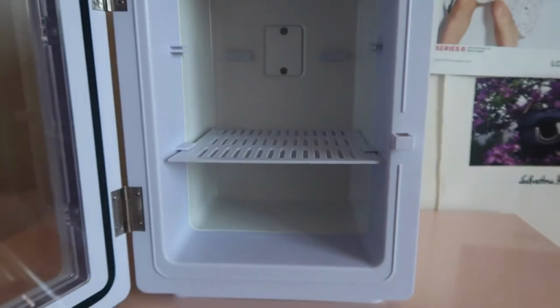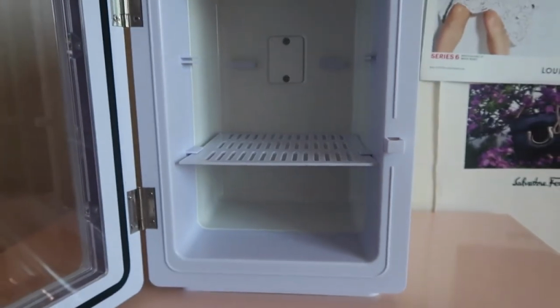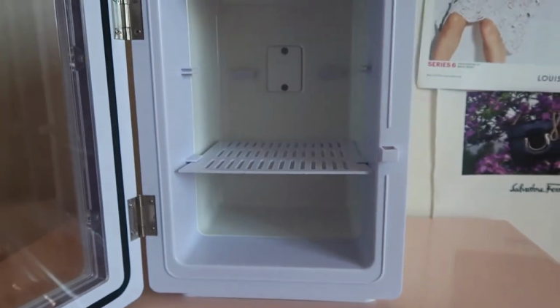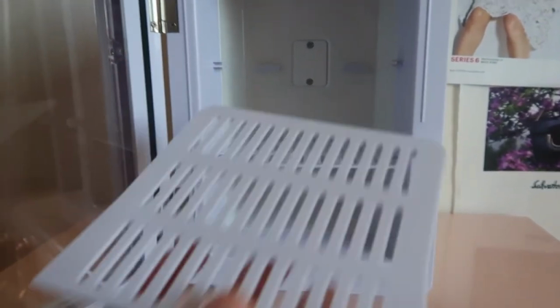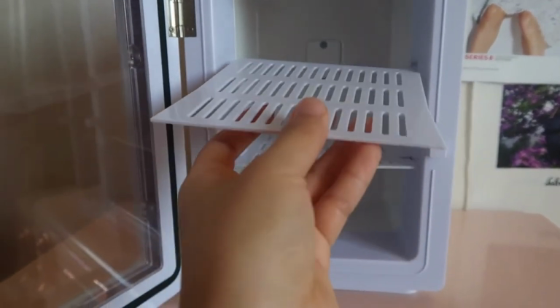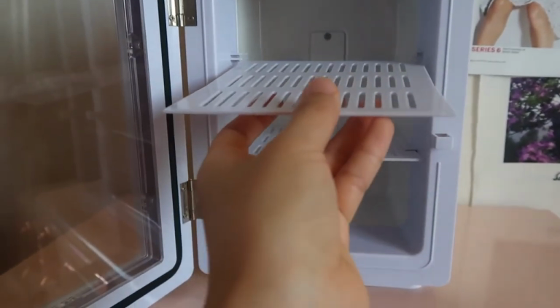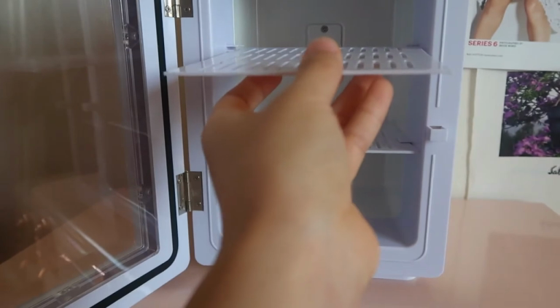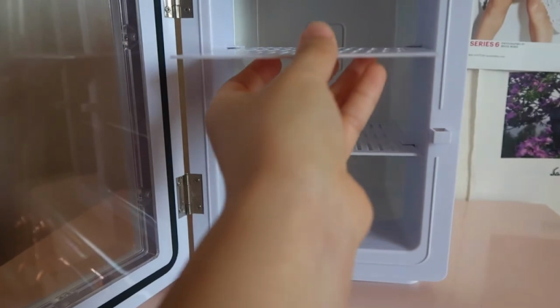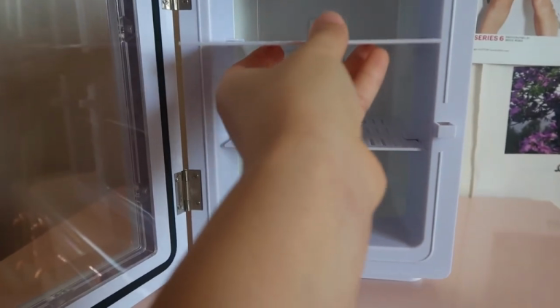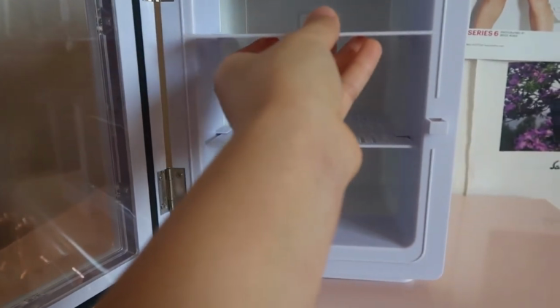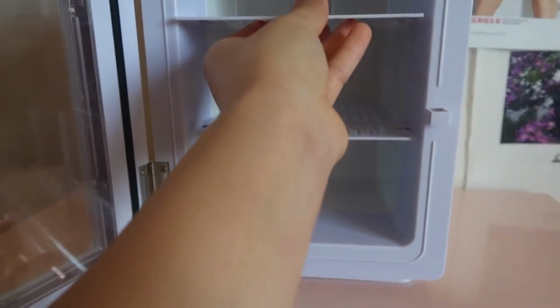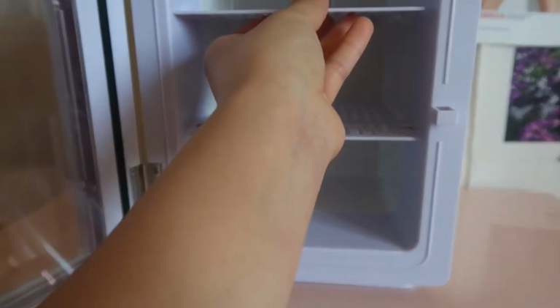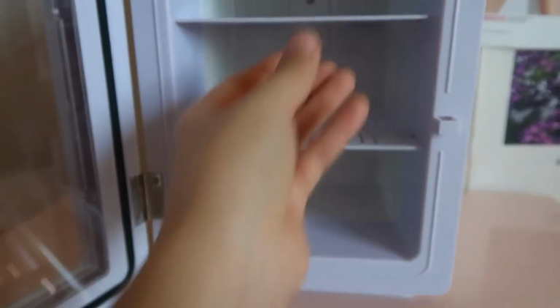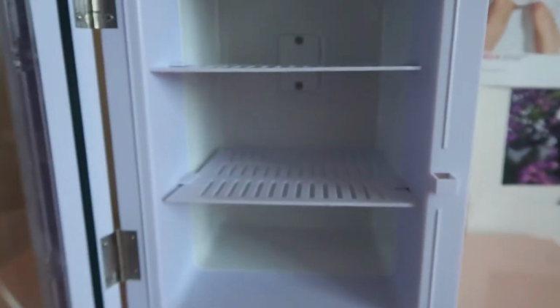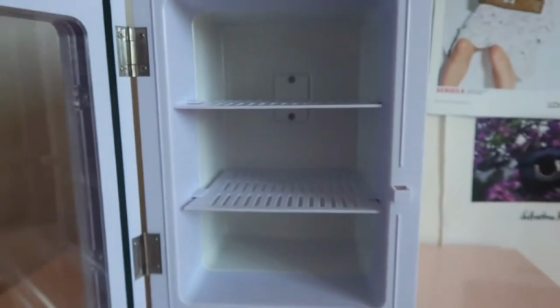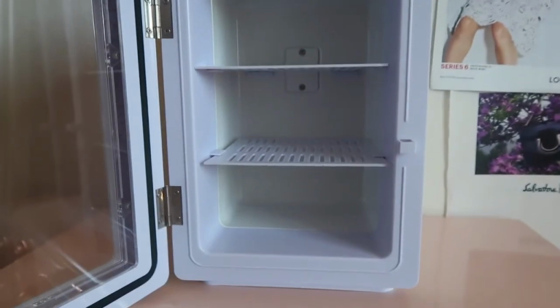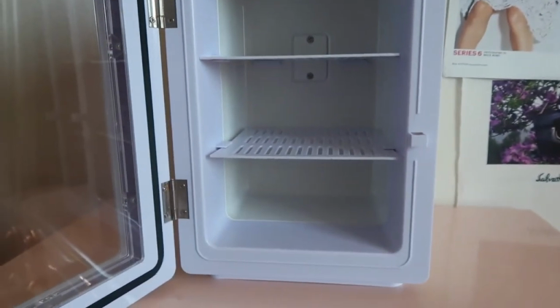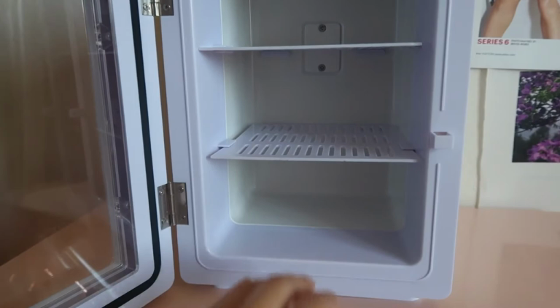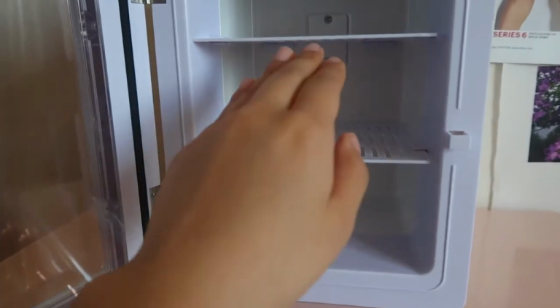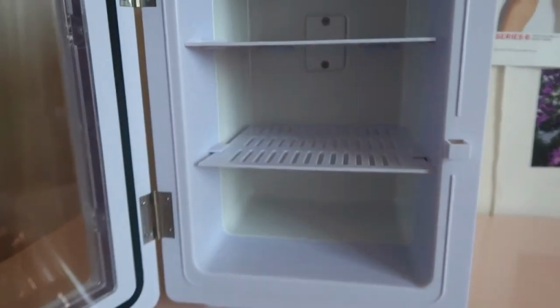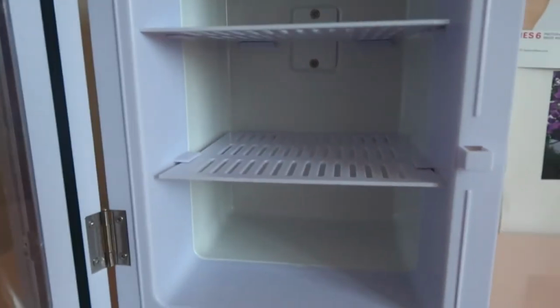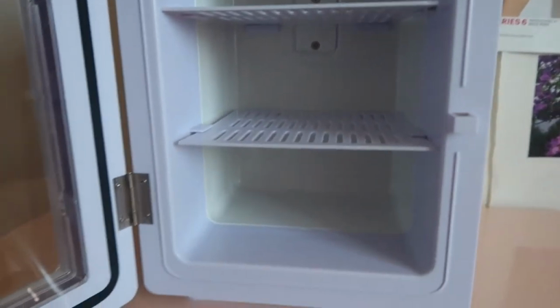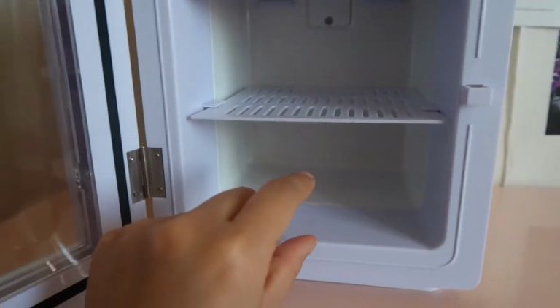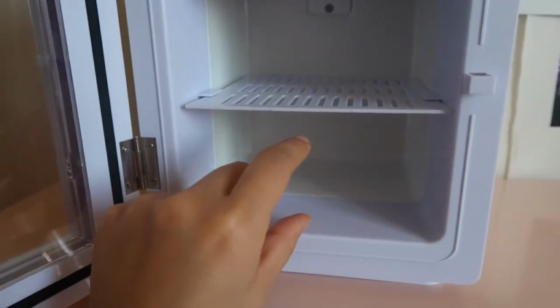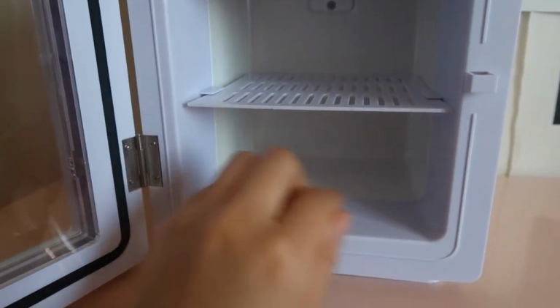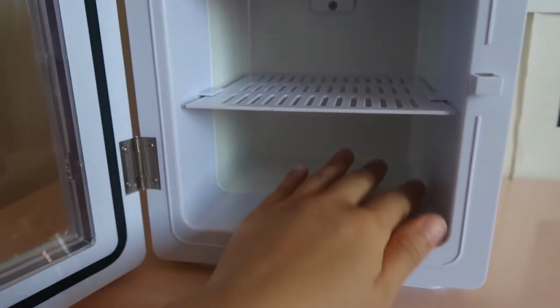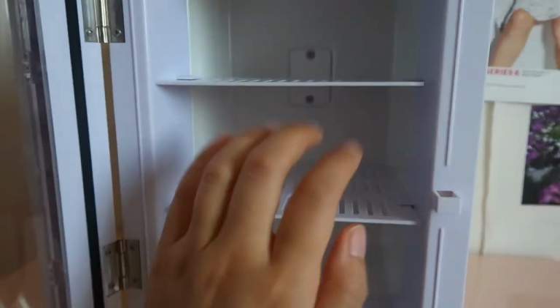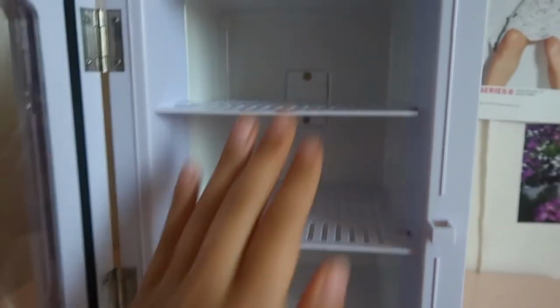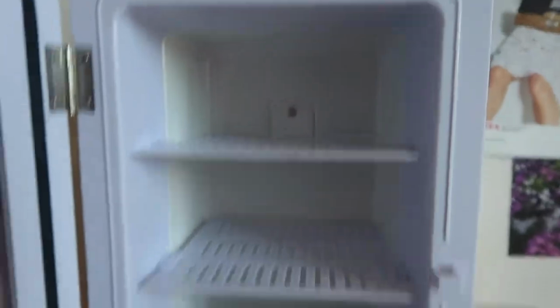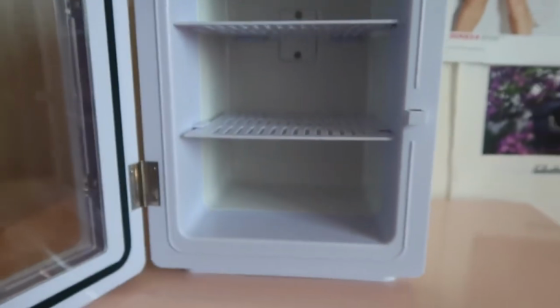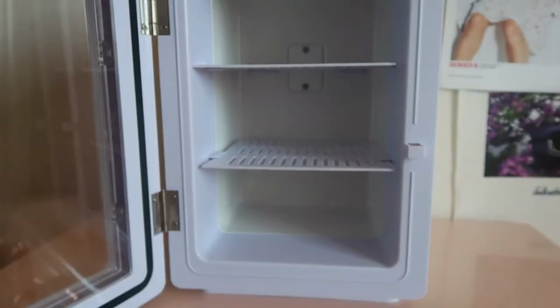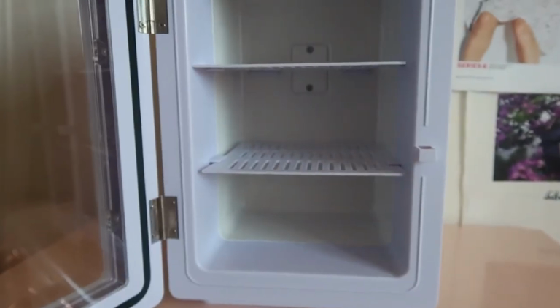The shelves are really easy to put in. Like I mentioned before, you don't have to do both of them — you could just put in one if your products are super tall. But mine are usually a normal size, so I can put in both and just organize it.